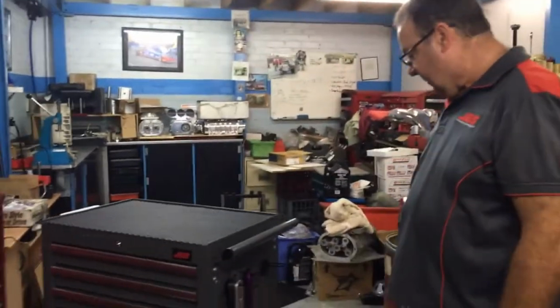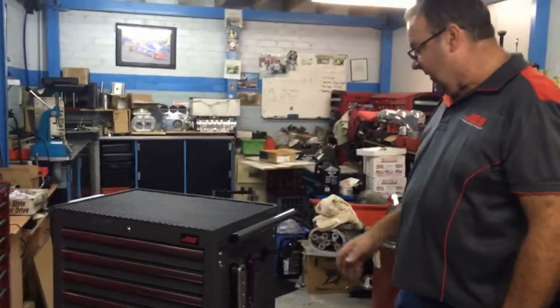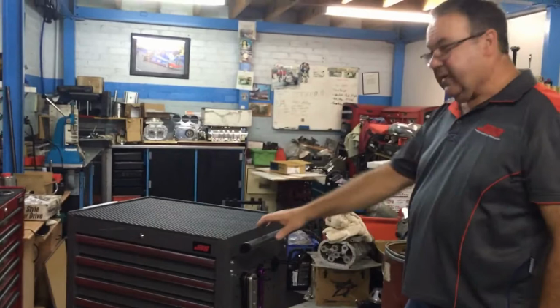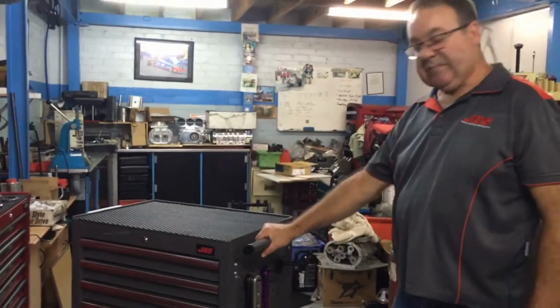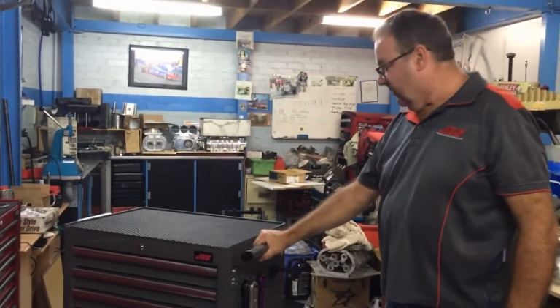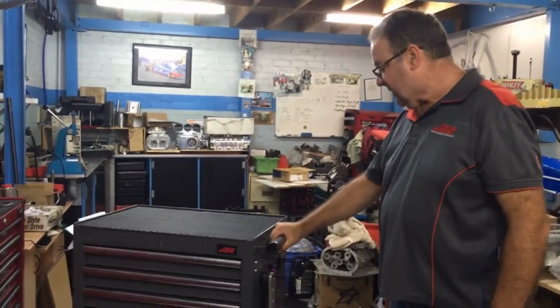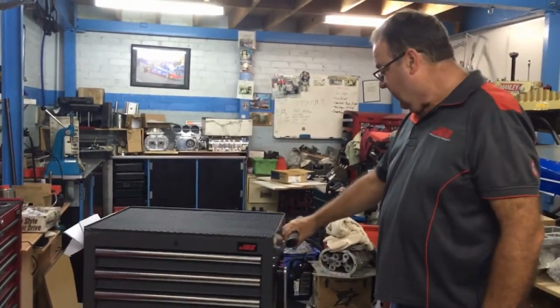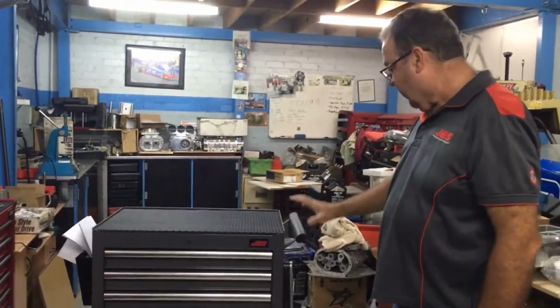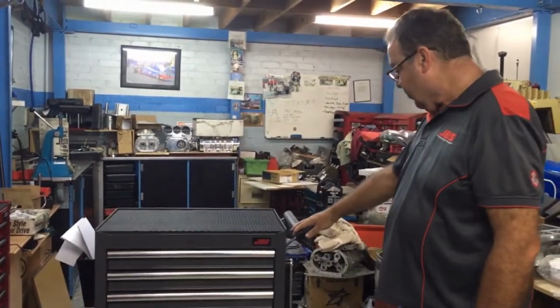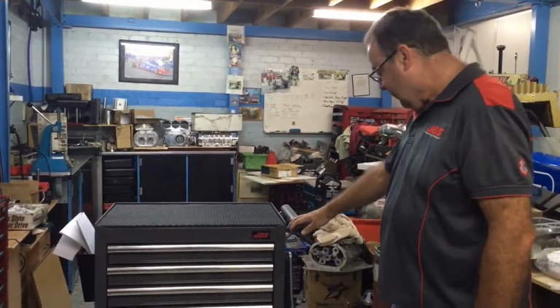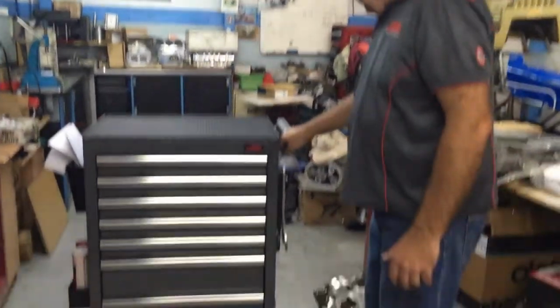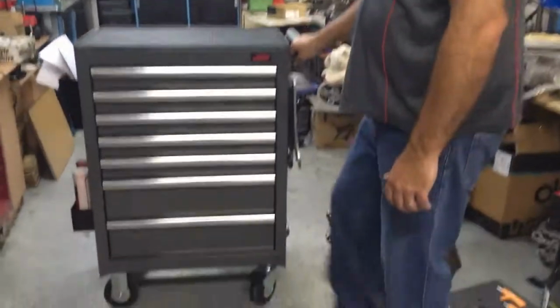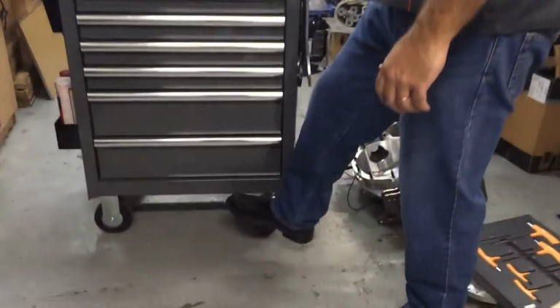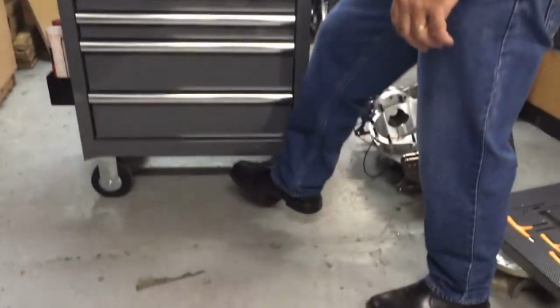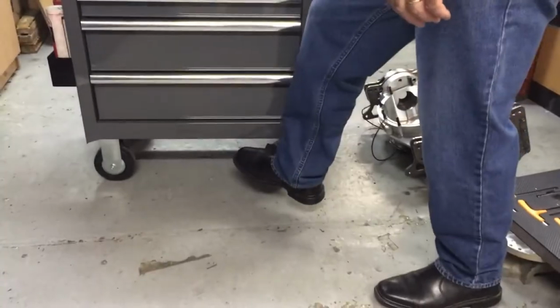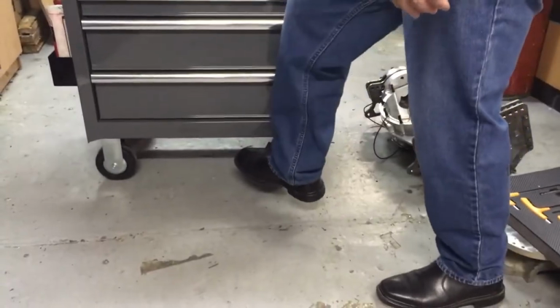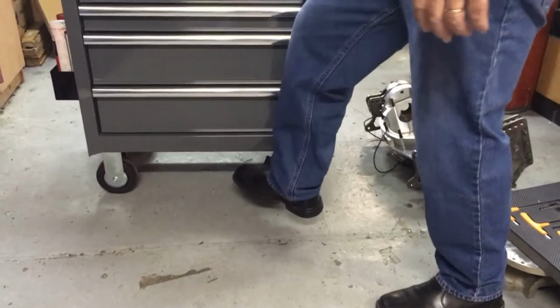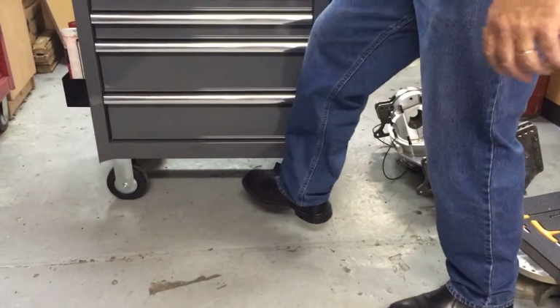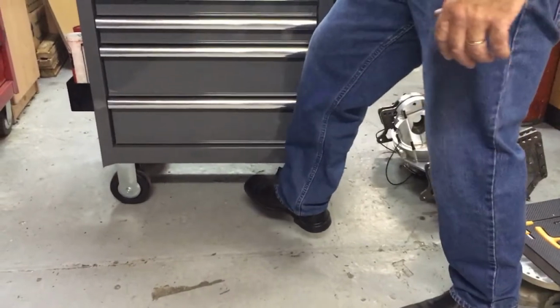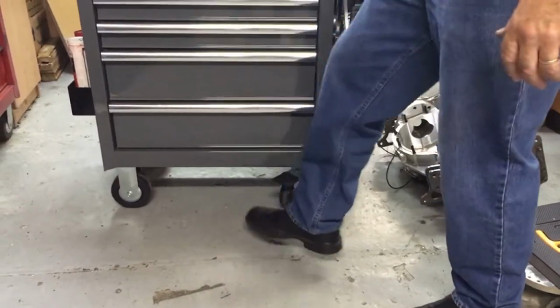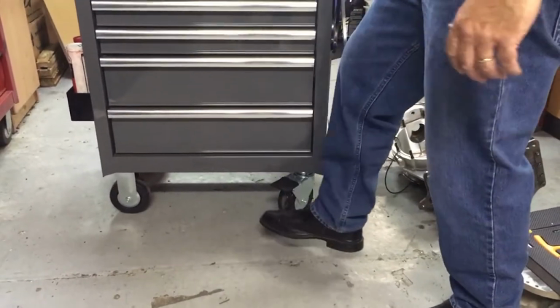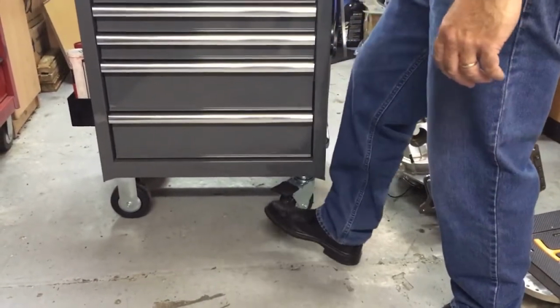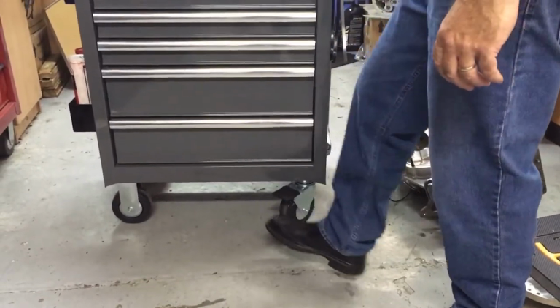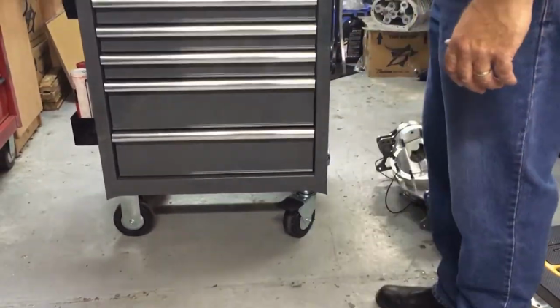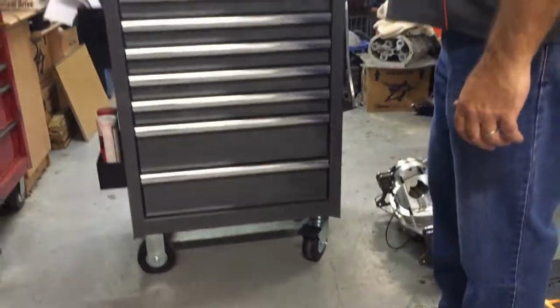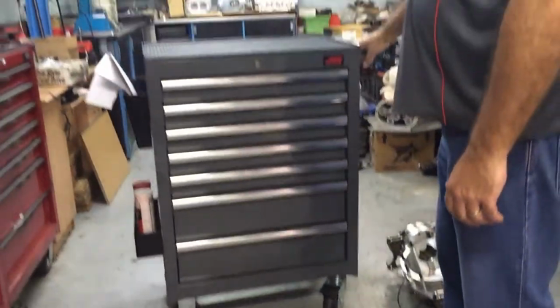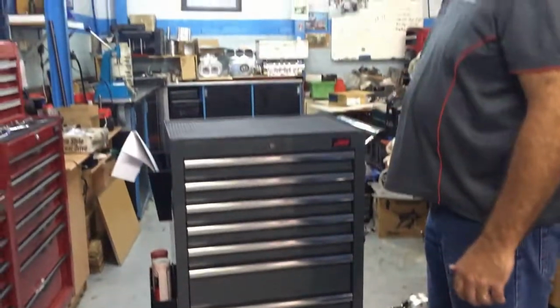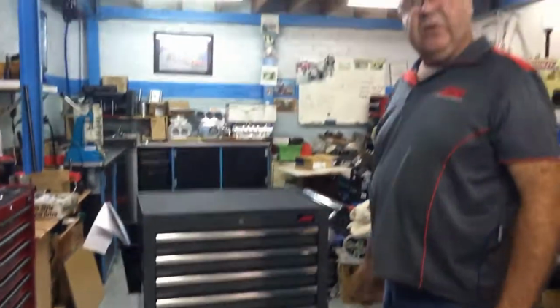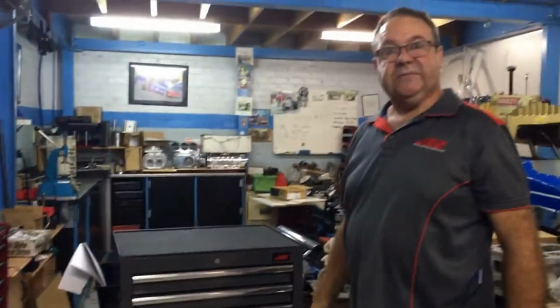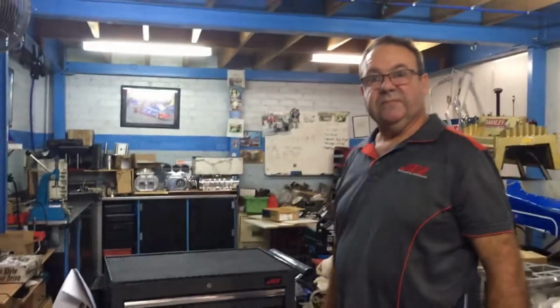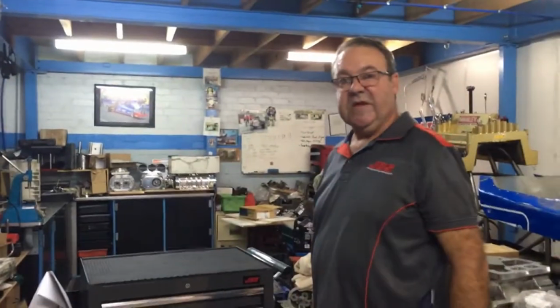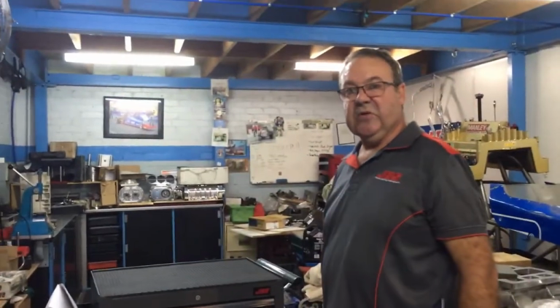Ones that you're probably not using all day every day, but kept in an easy to reach spot. So again that's part of the versatility. We've got a push handle, a really big brake that's easy to switch on and off. A good all round box. Thanks for joining.